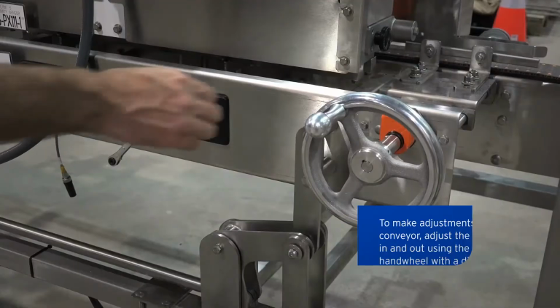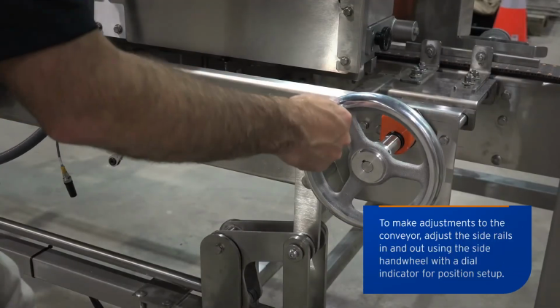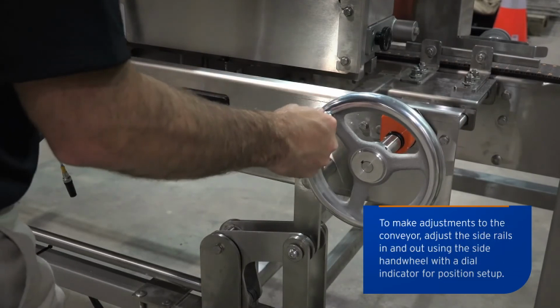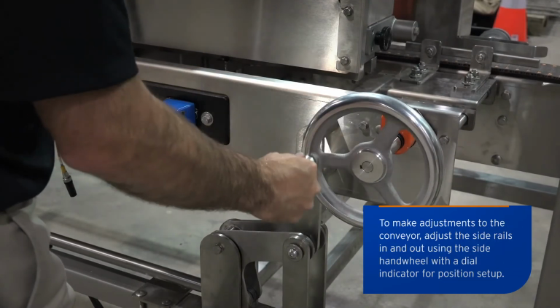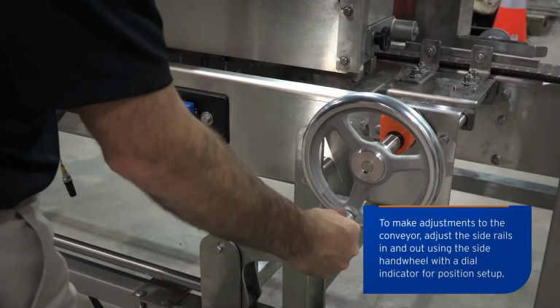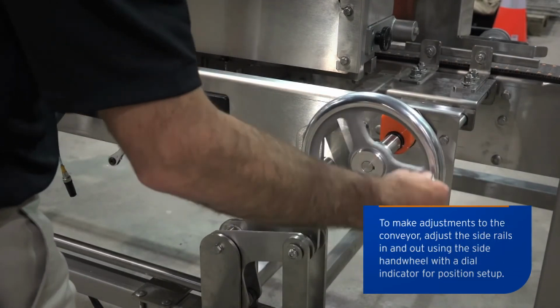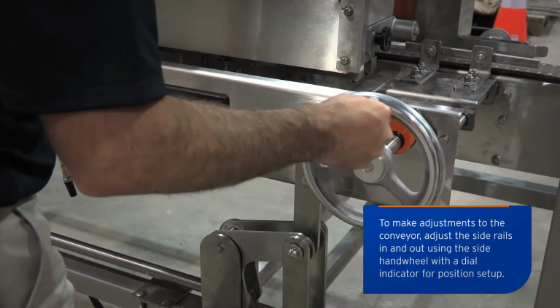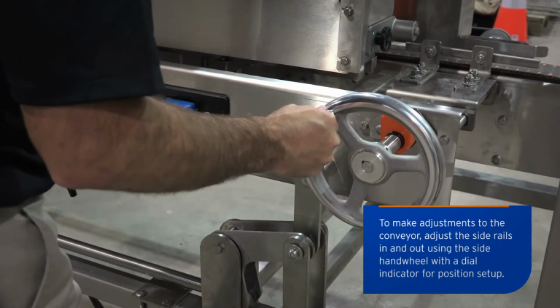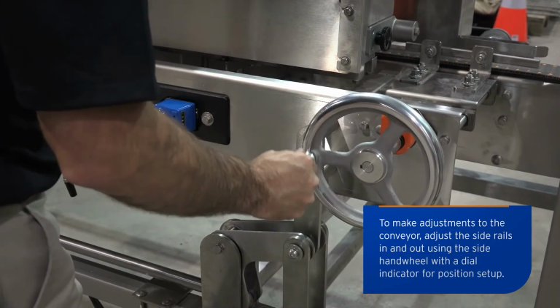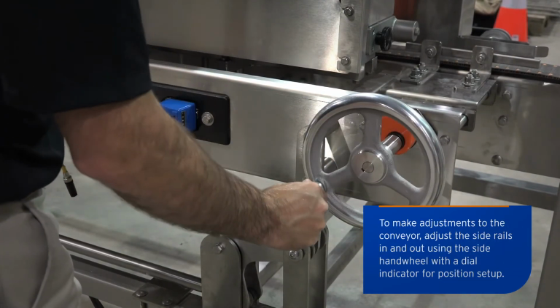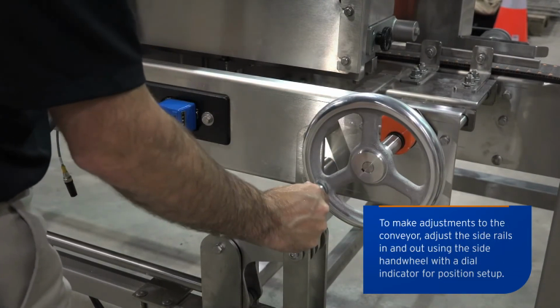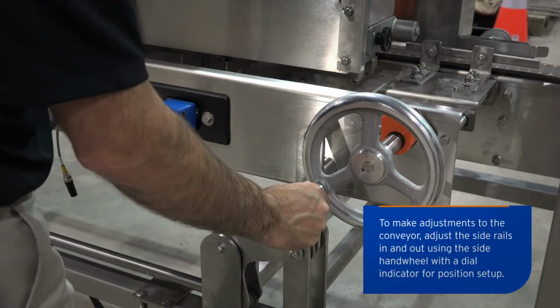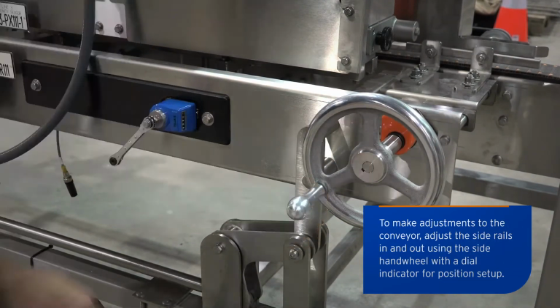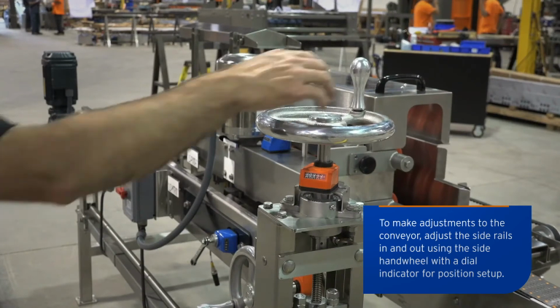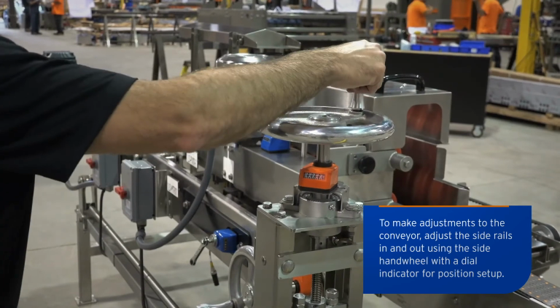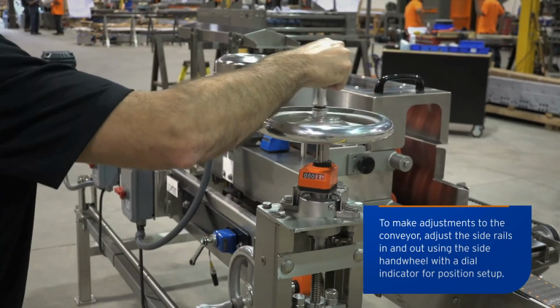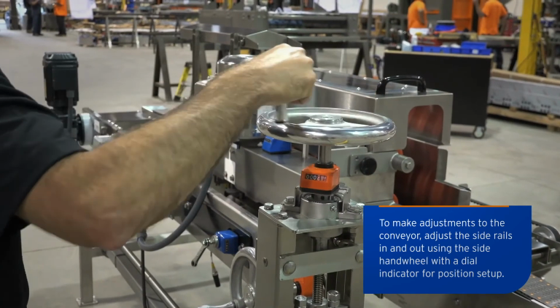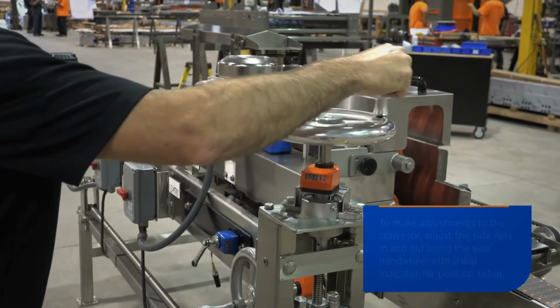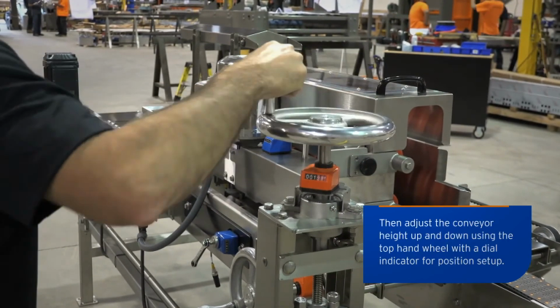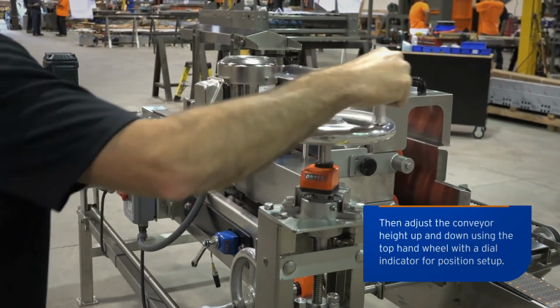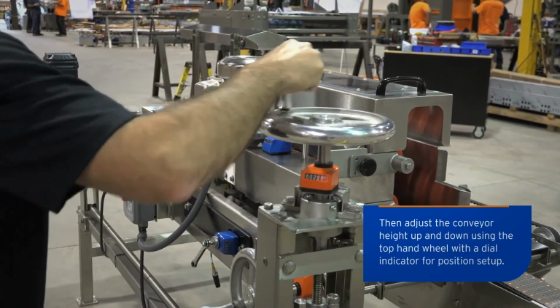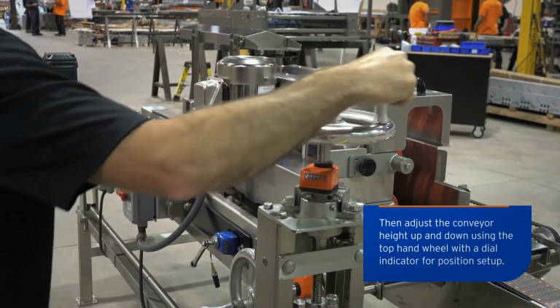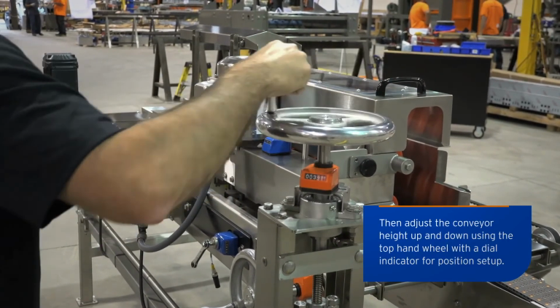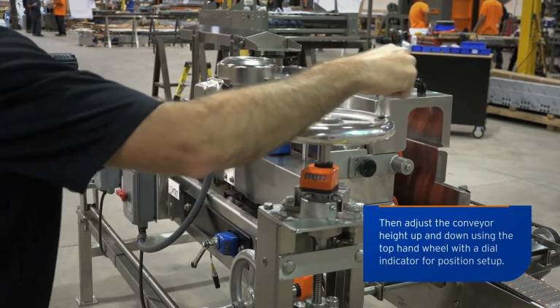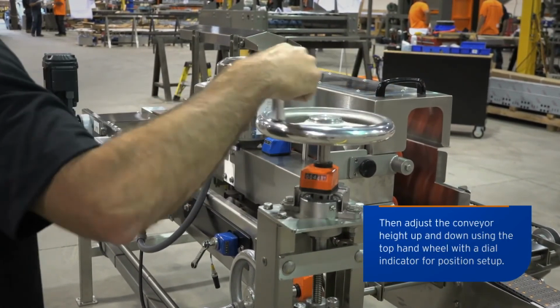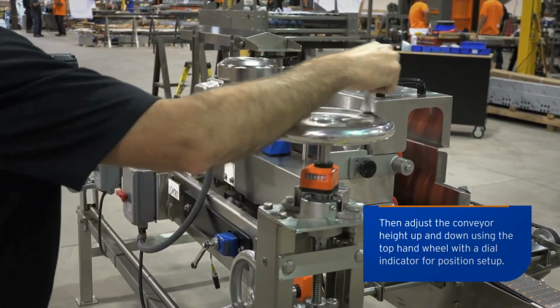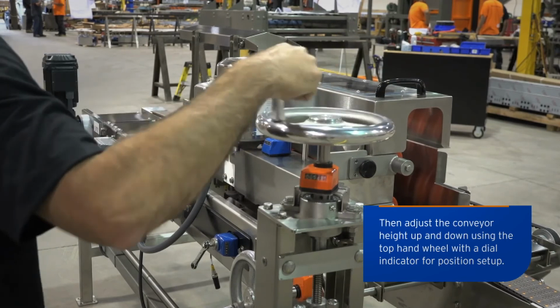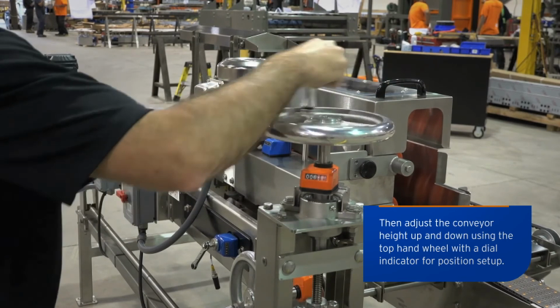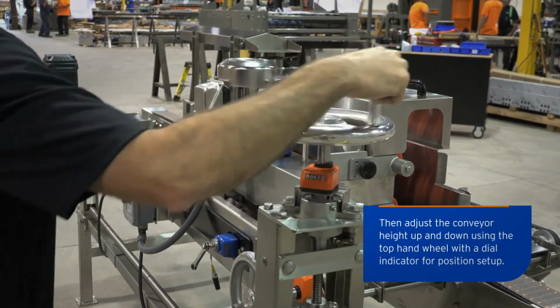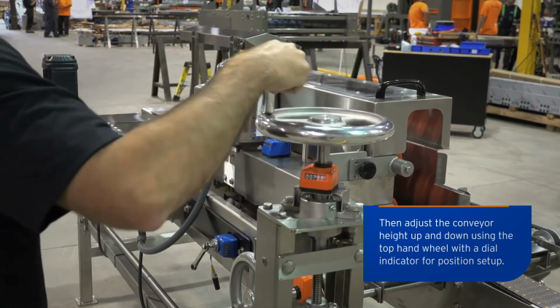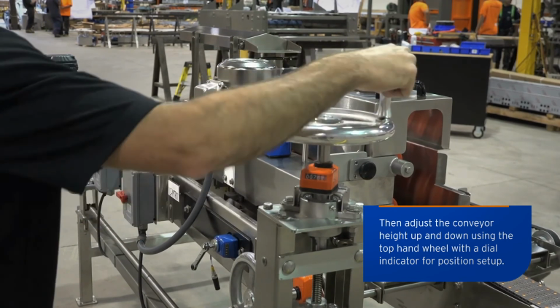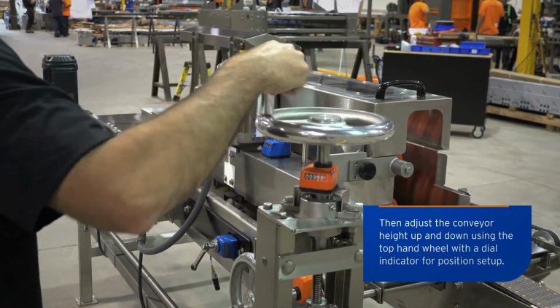To make adjustments to the conveyor, adjust the side rails in and out using the side hand wheel with a dial indicator for position setup. Then adjust the conveyor height up and down using the top hand wheel with the dial indicator for position setup.